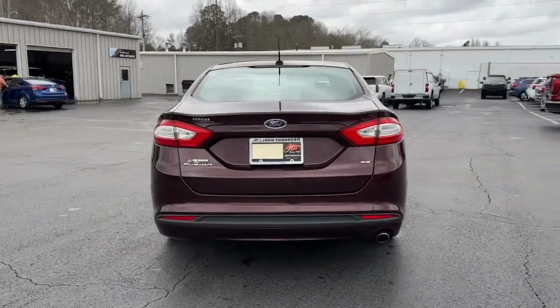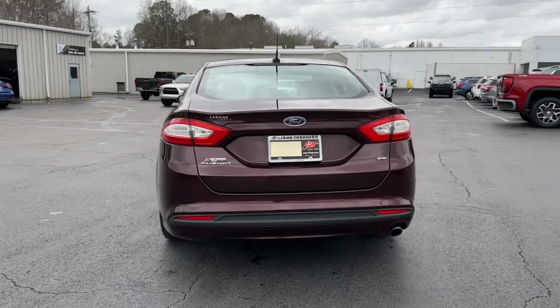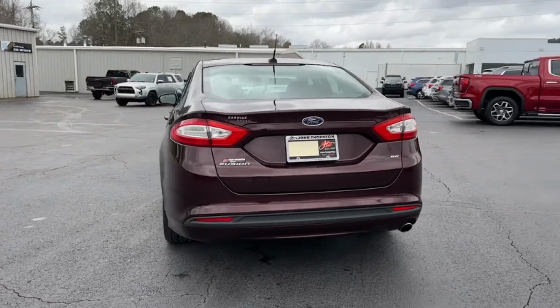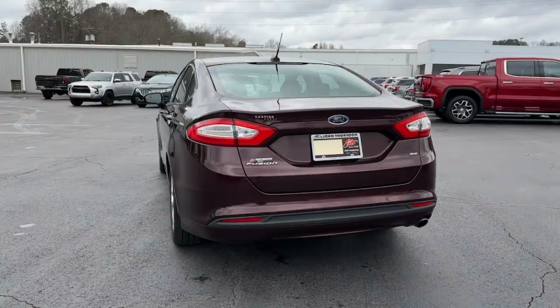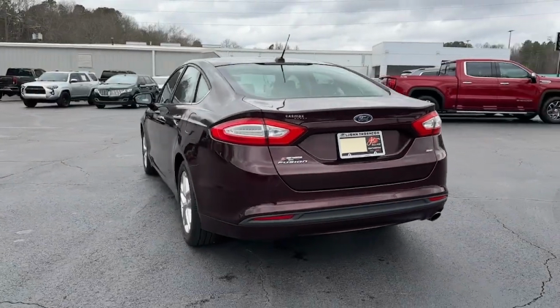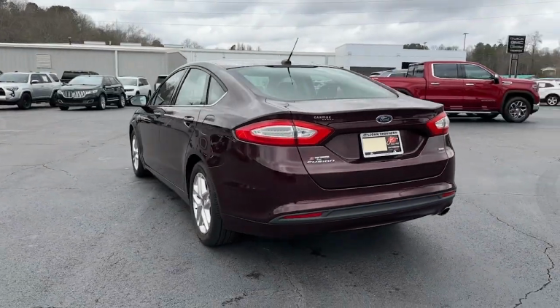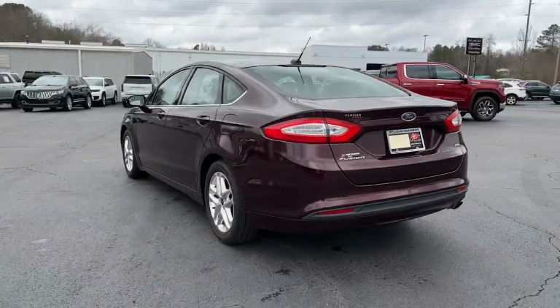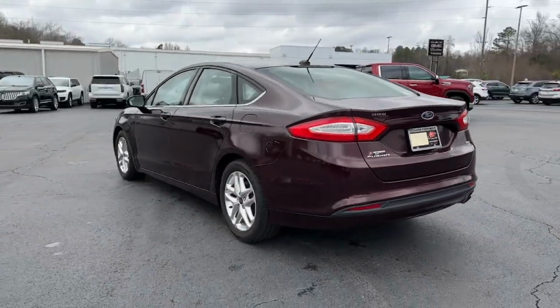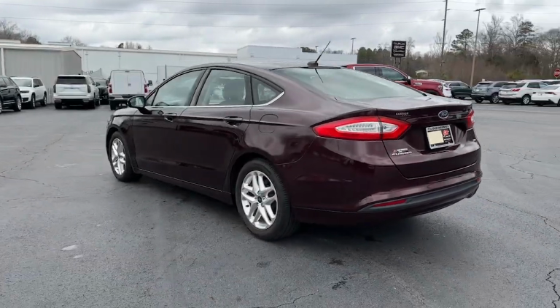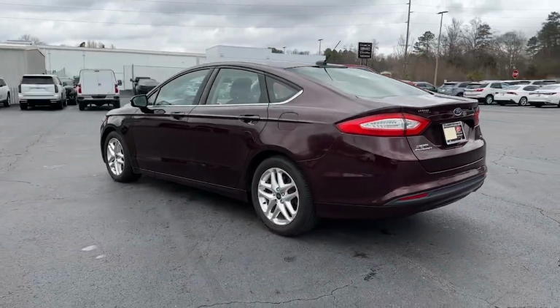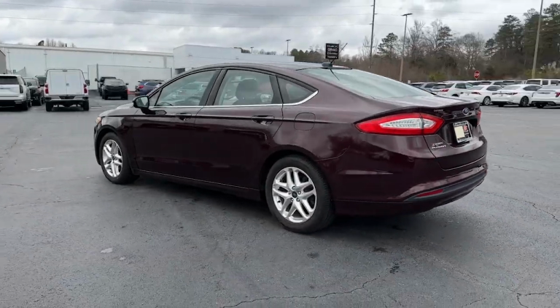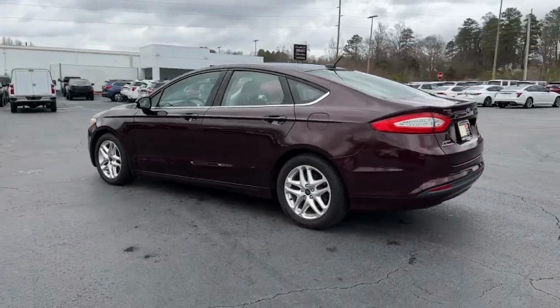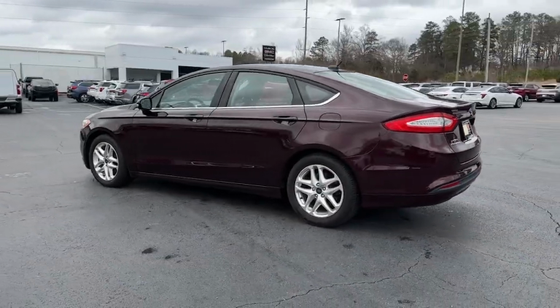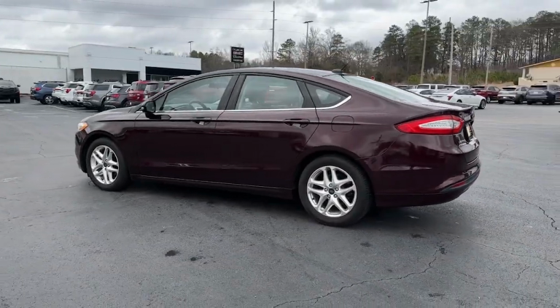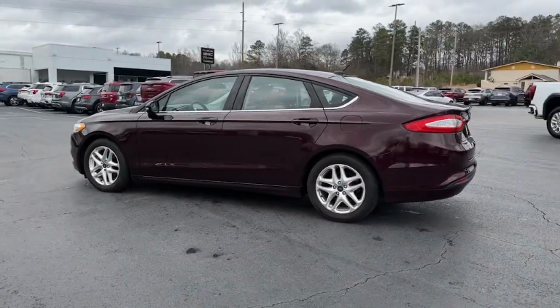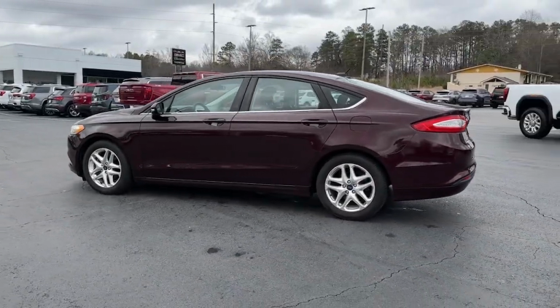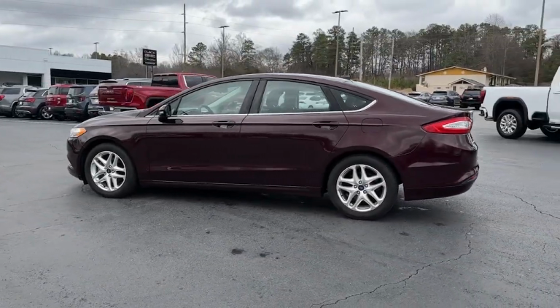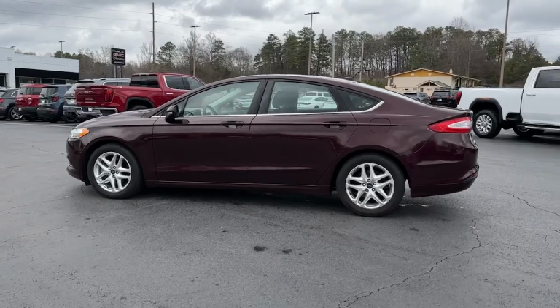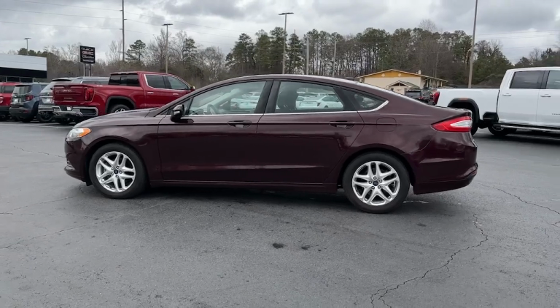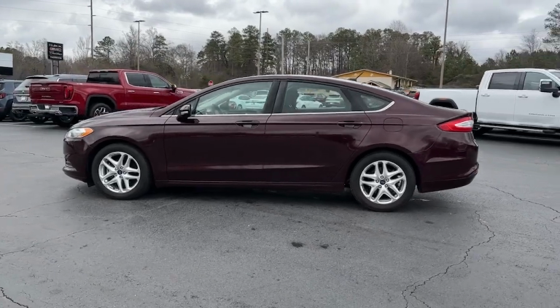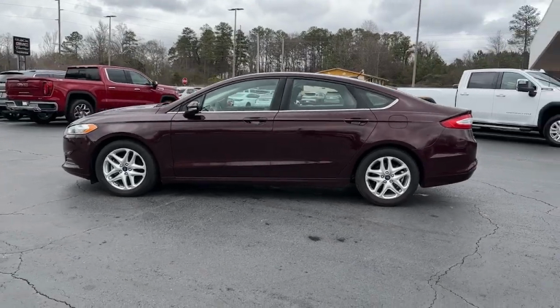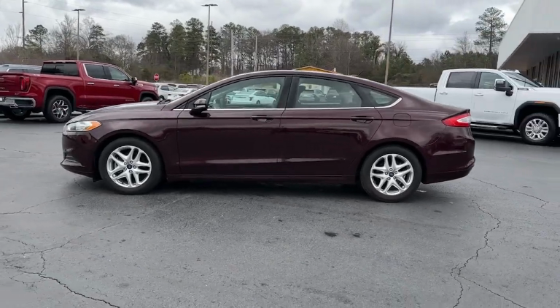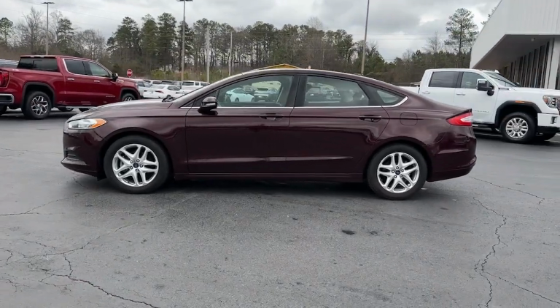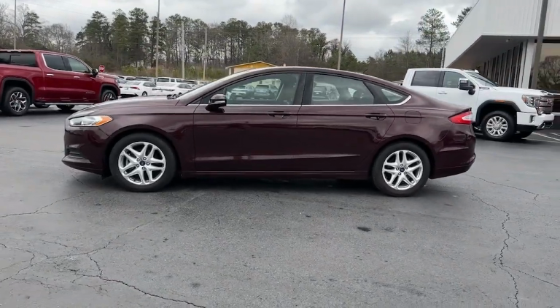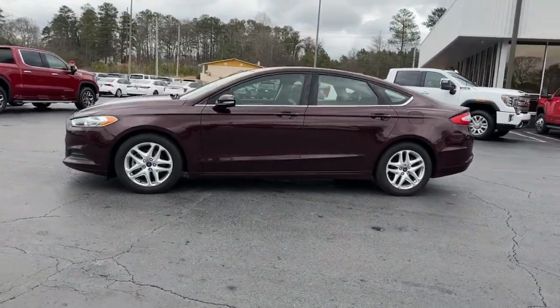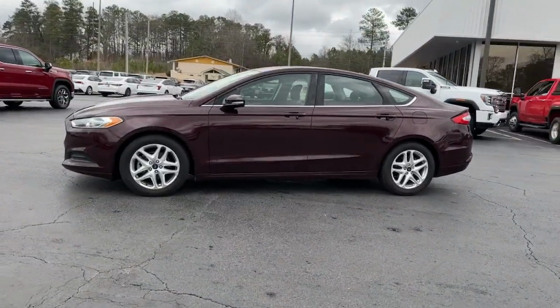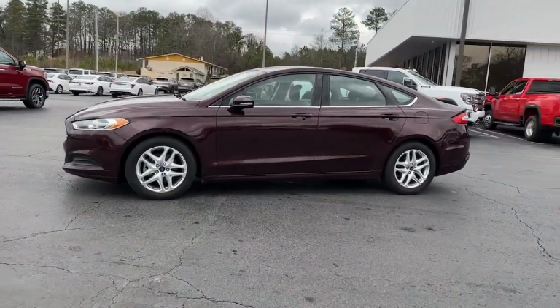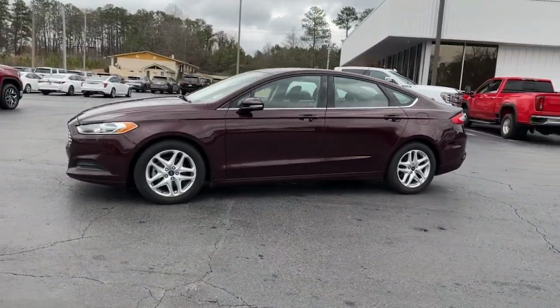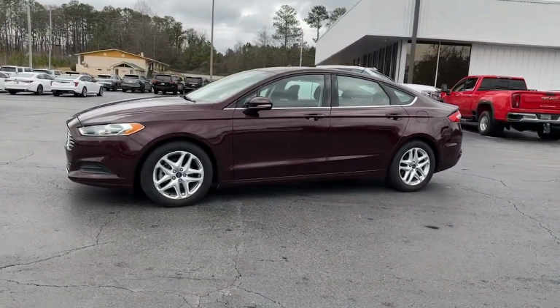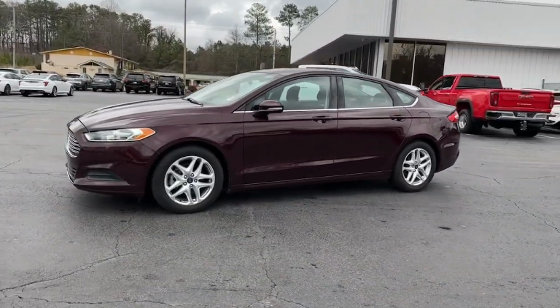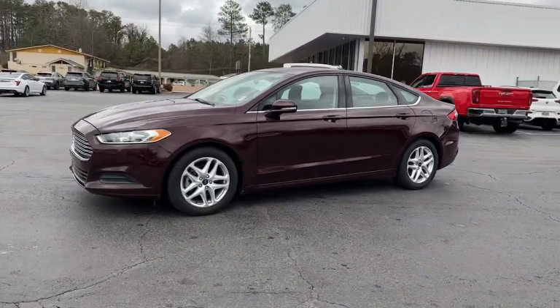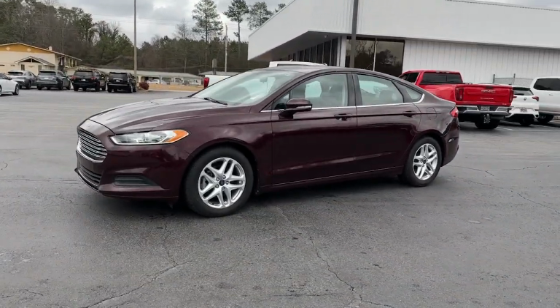It delivers smart tech and a smooth ride so you can relax and focus on the drive. What's more, 4-door midsize comfort makes this beauty as practical as it is elegant.